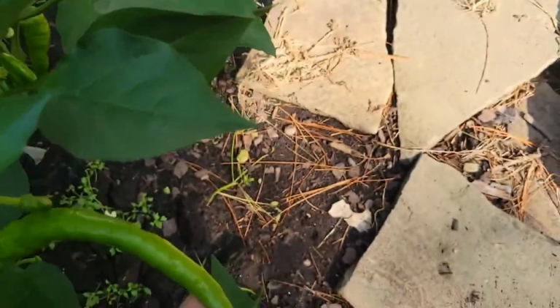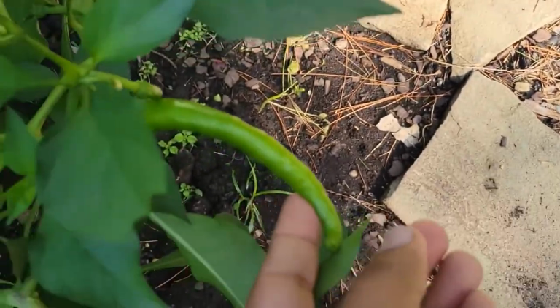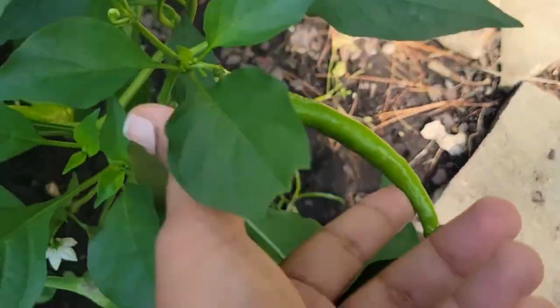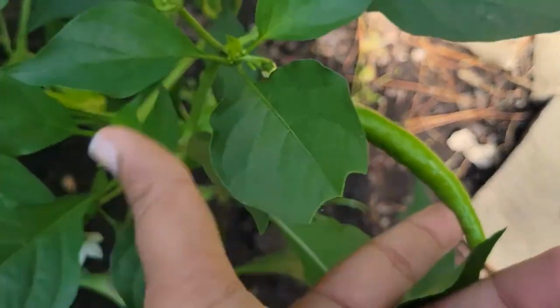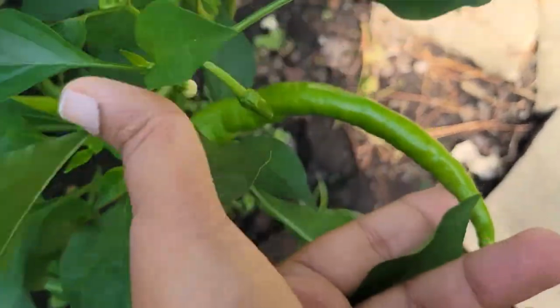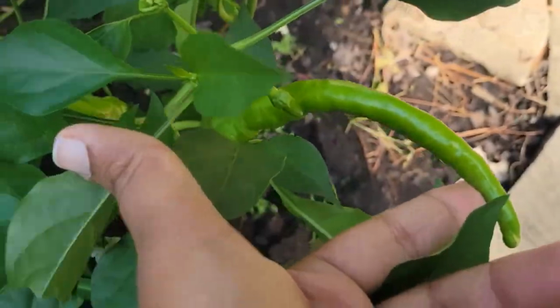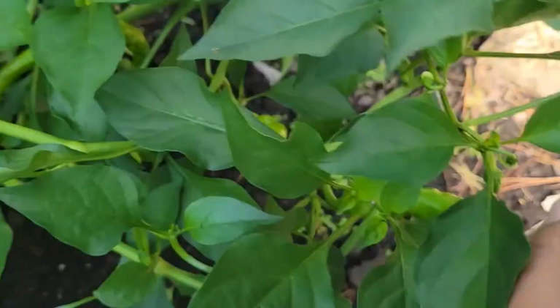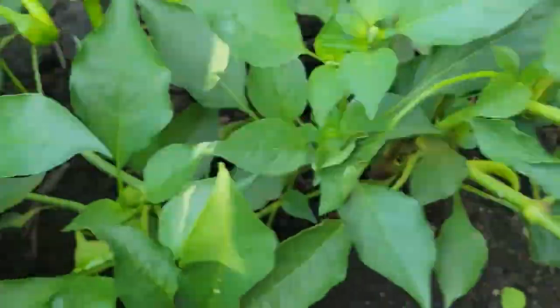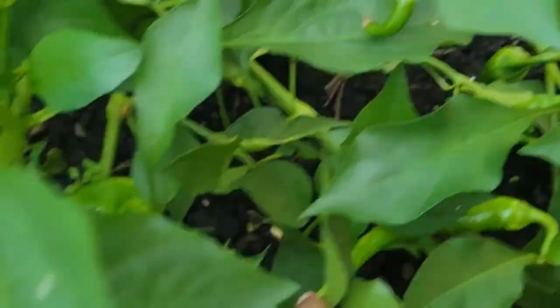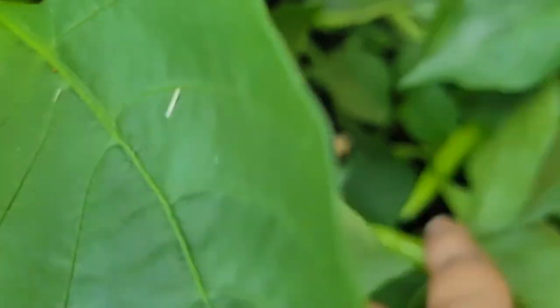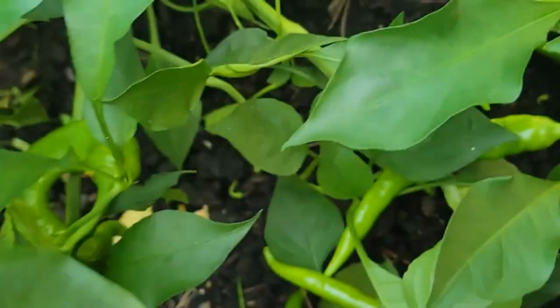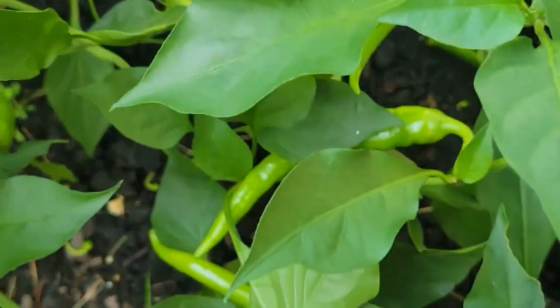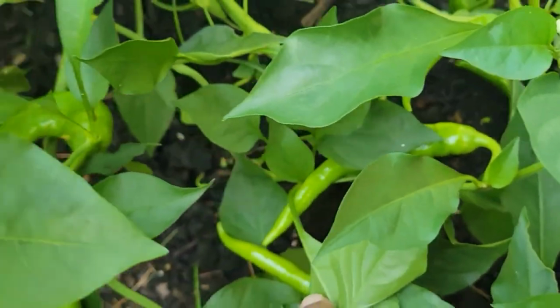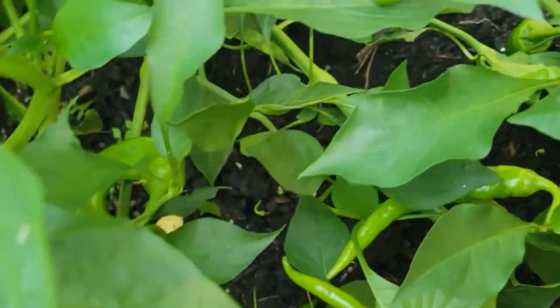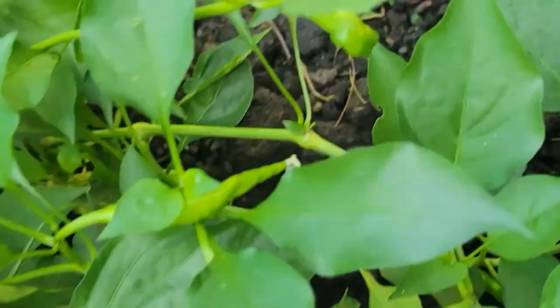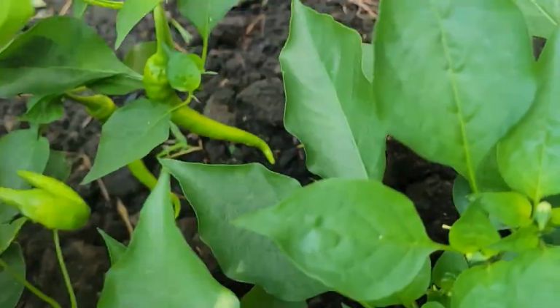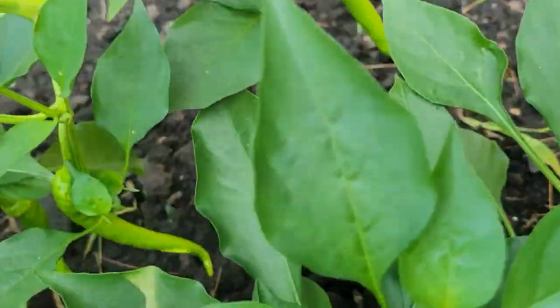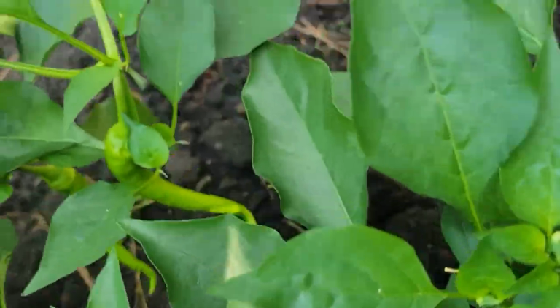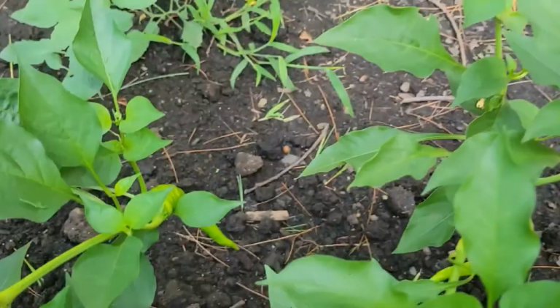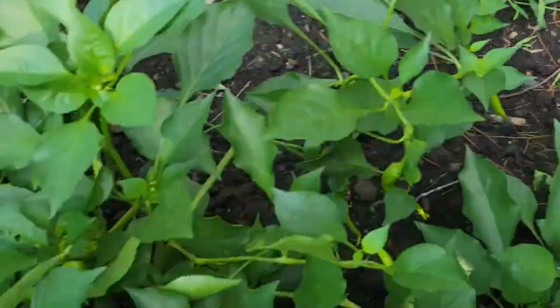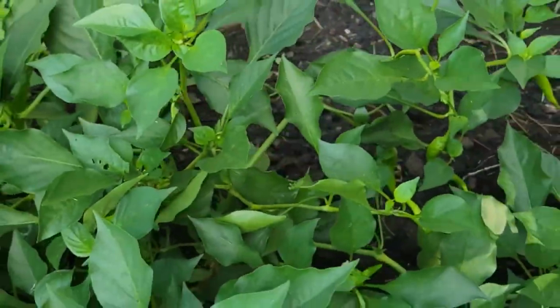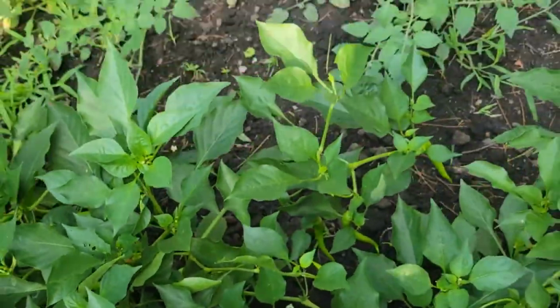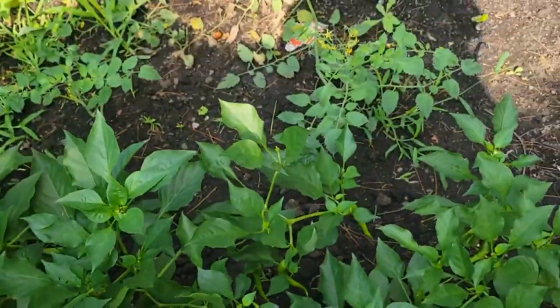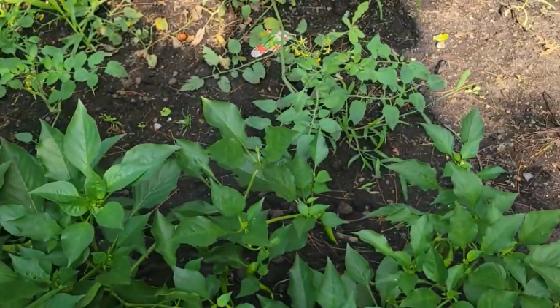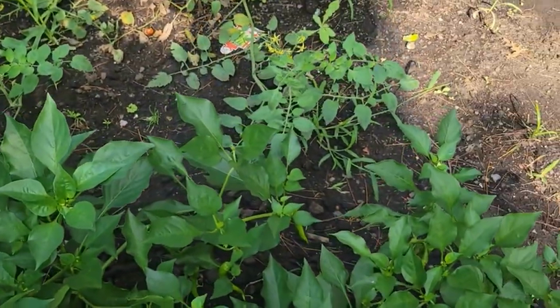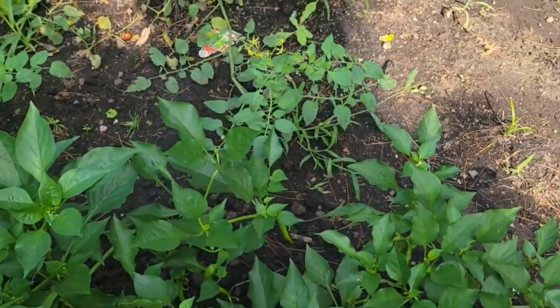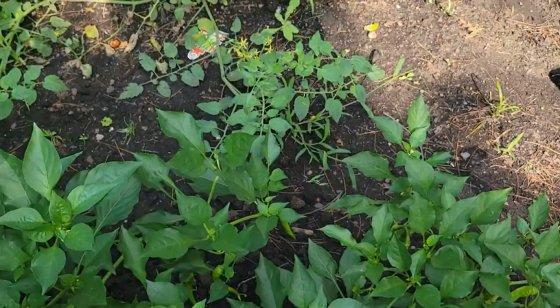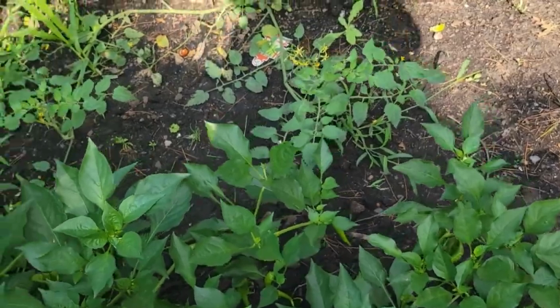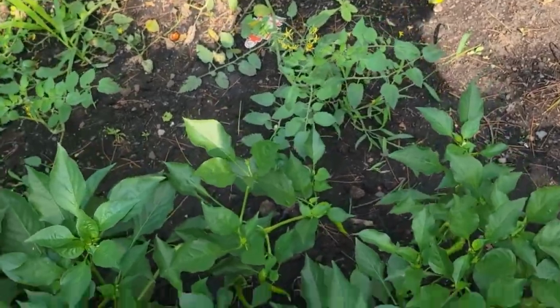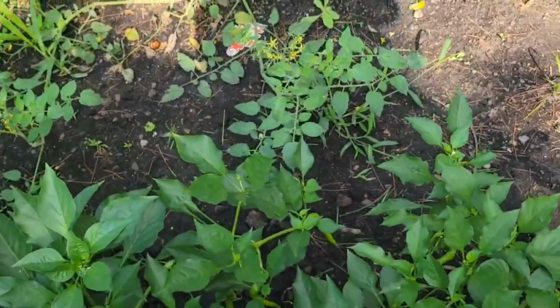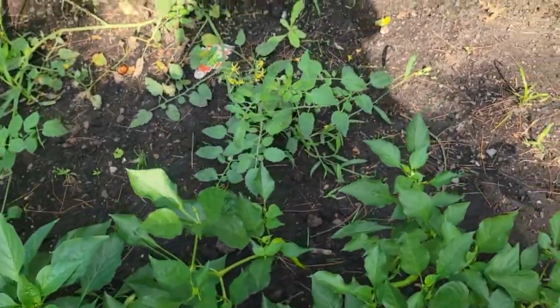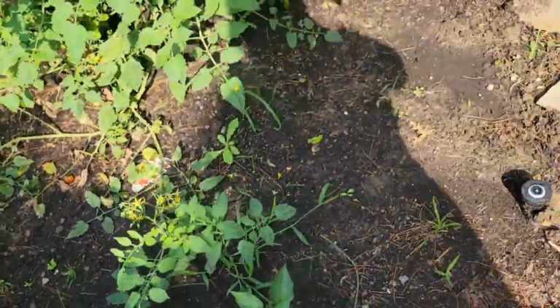See how long they are. We have some all around — we didn't pluck them yet. After this video I have to pluck them.